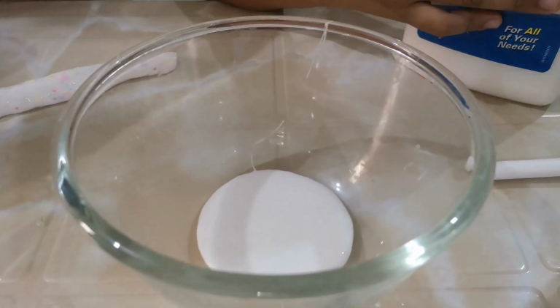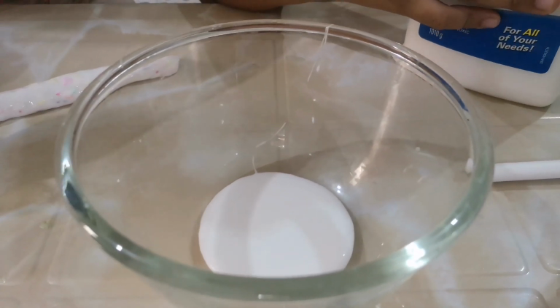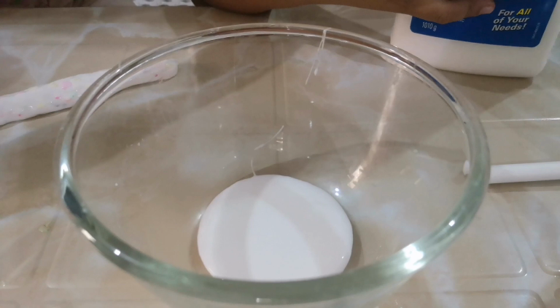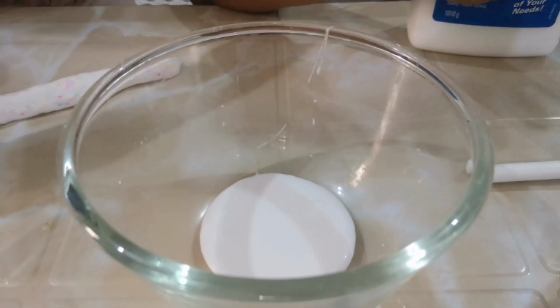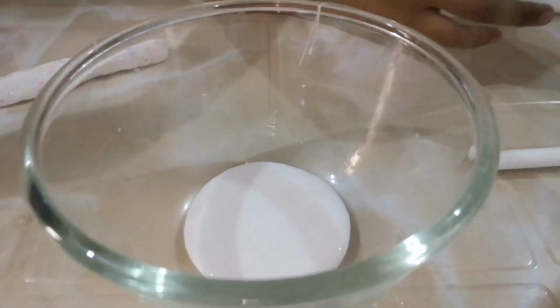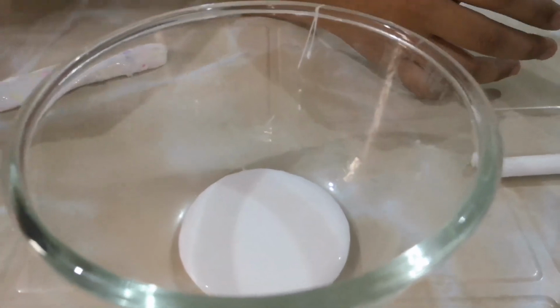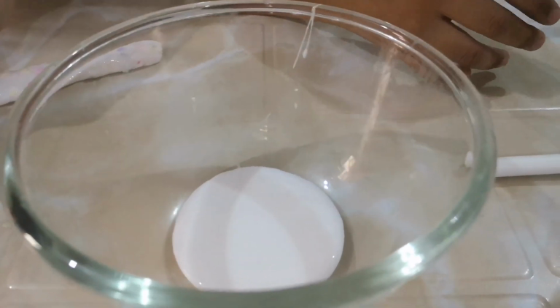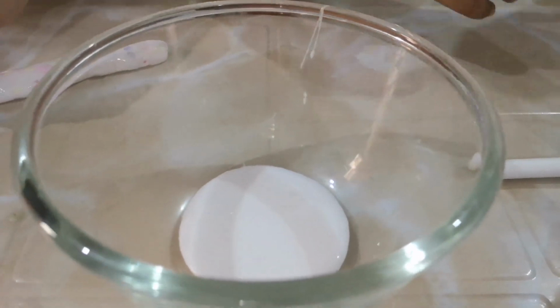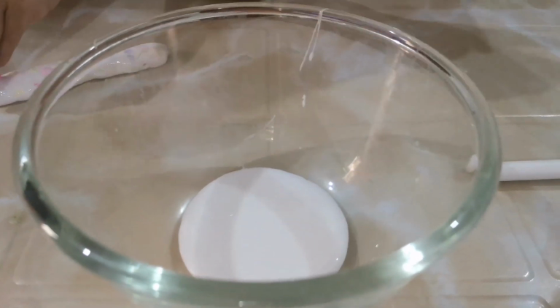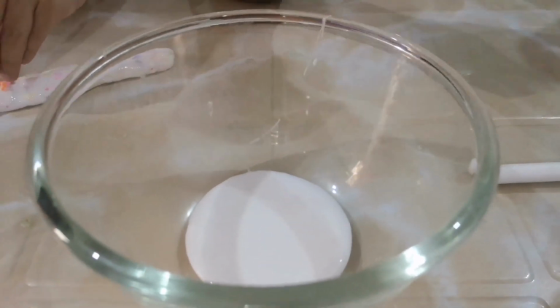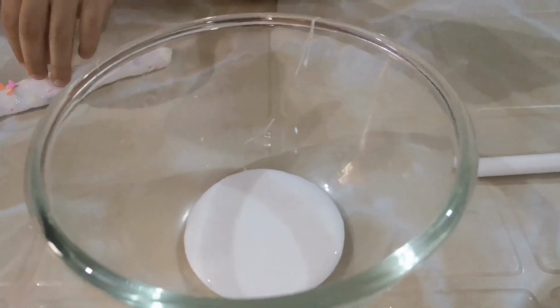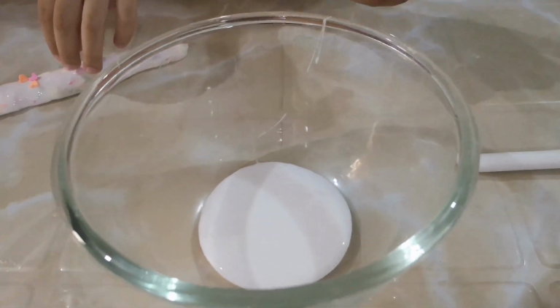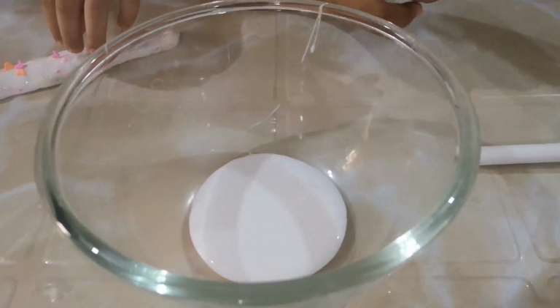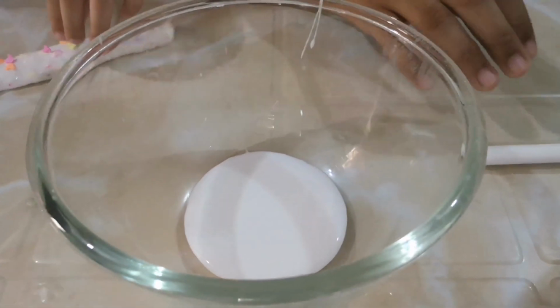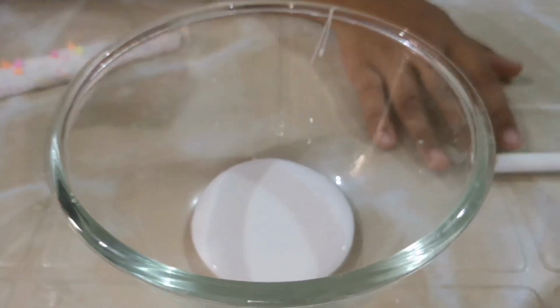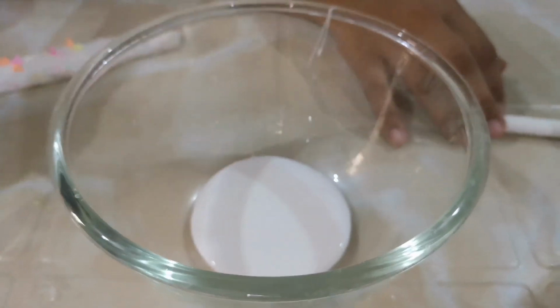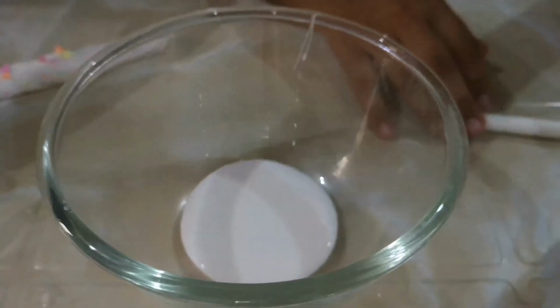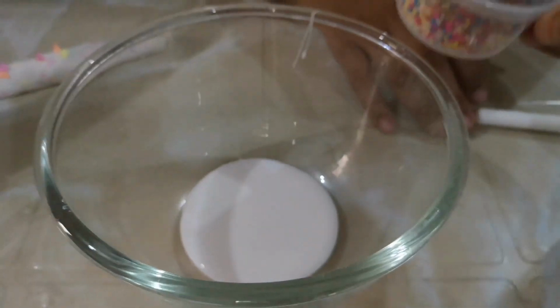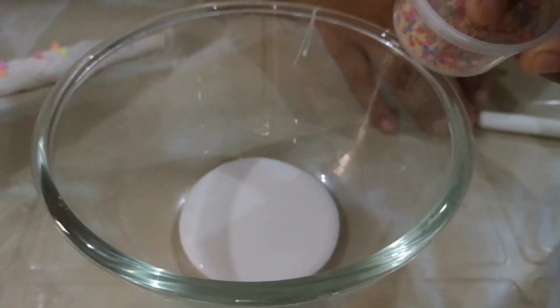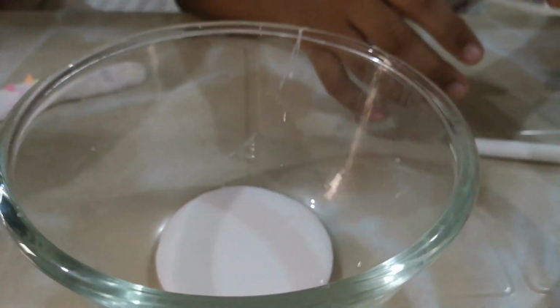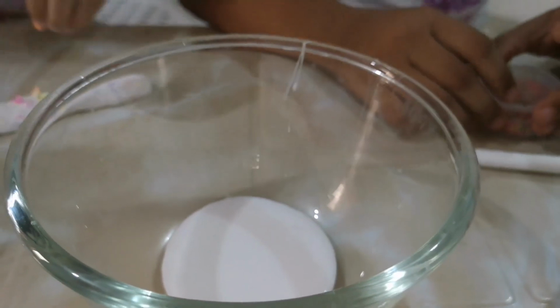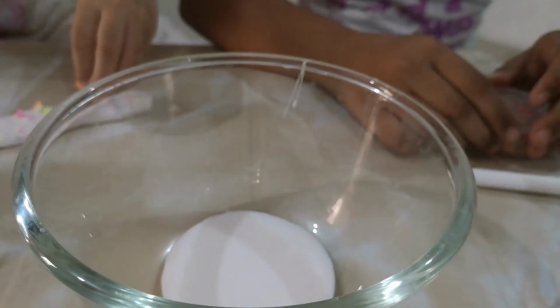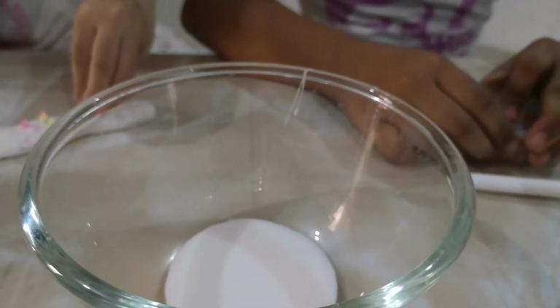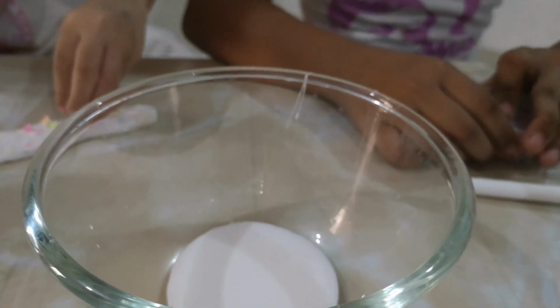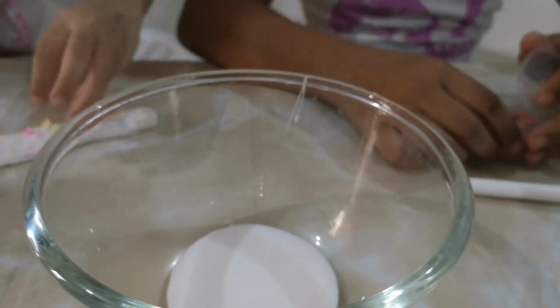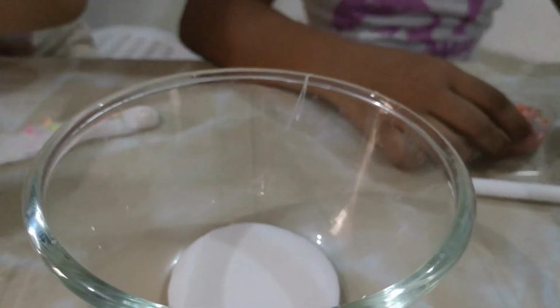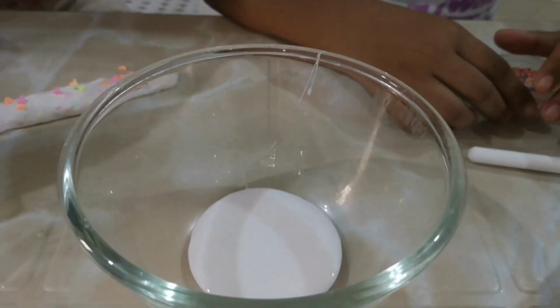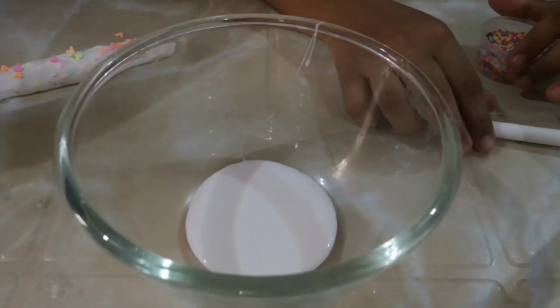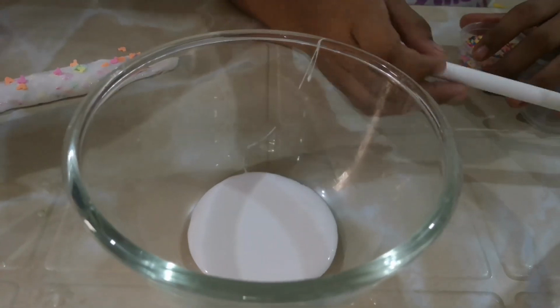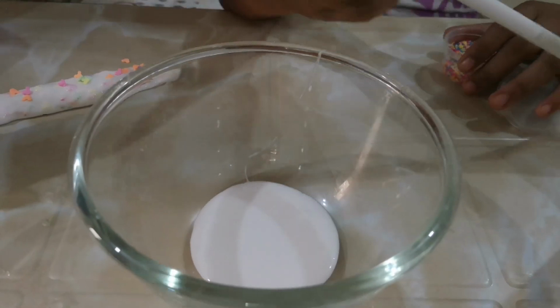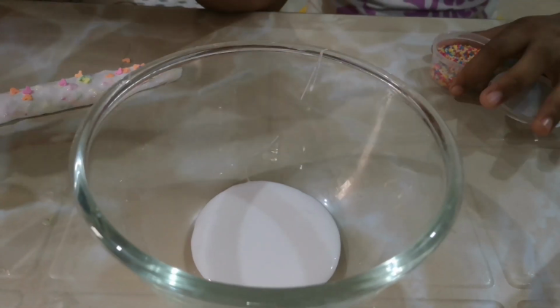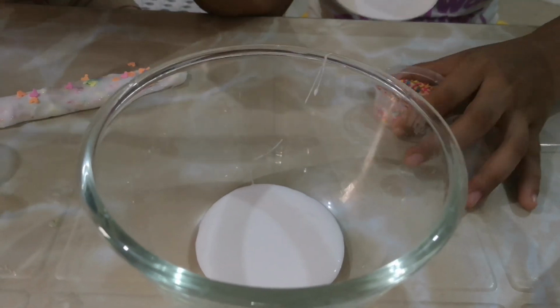Now, next is... I'll put the glue first. The next is... This one. The regular rainbow sprinkles. Let's see.